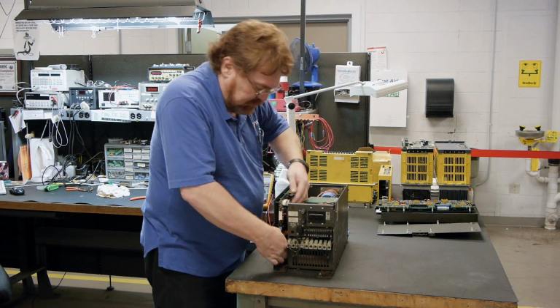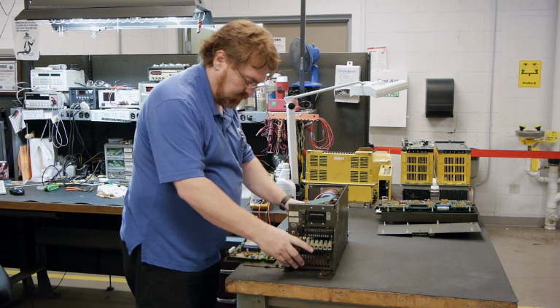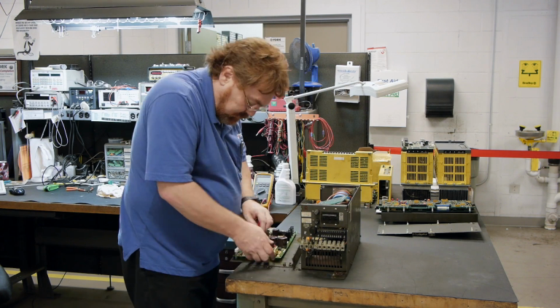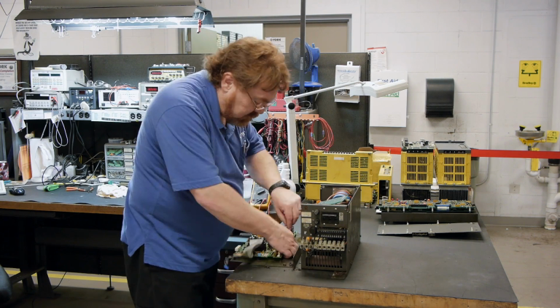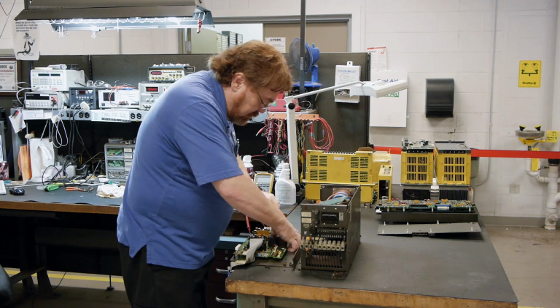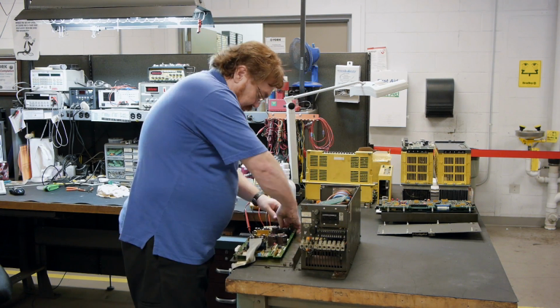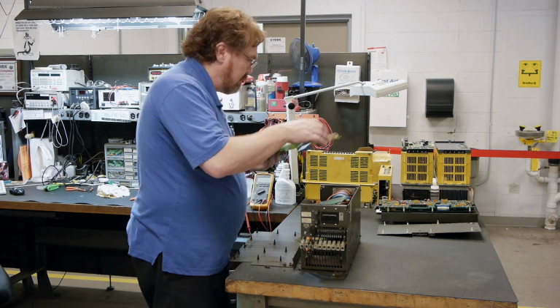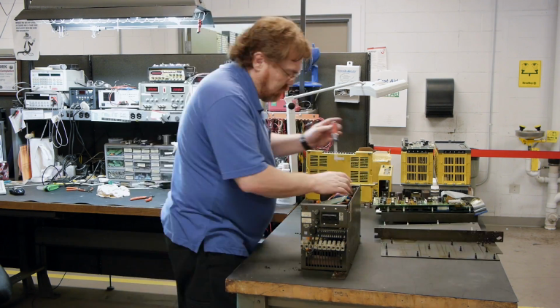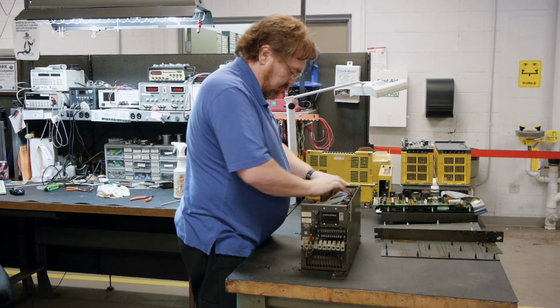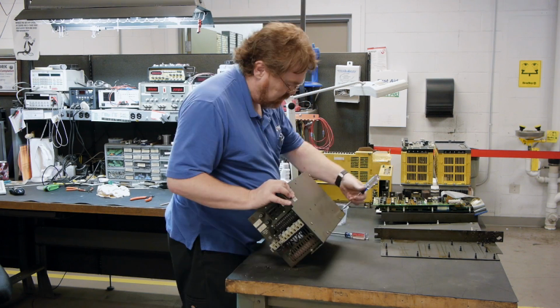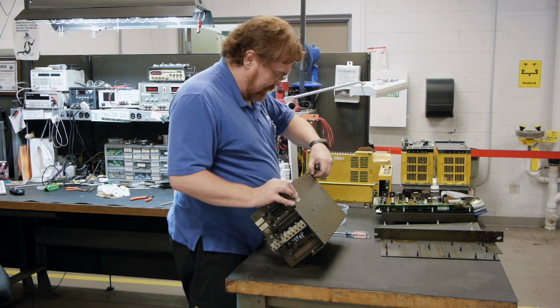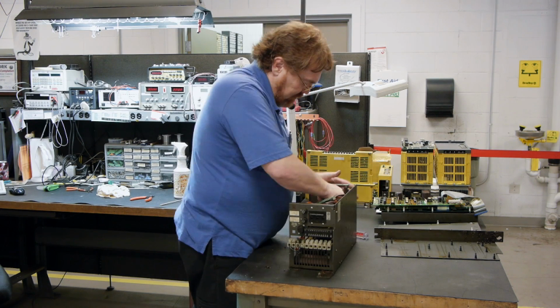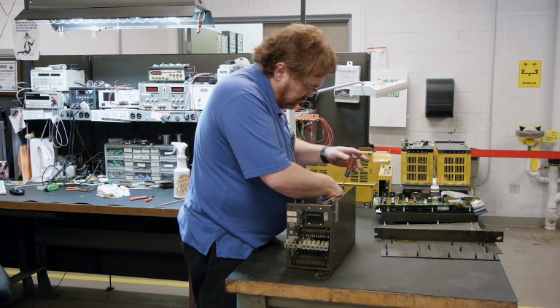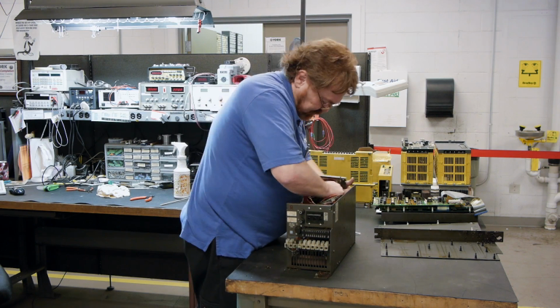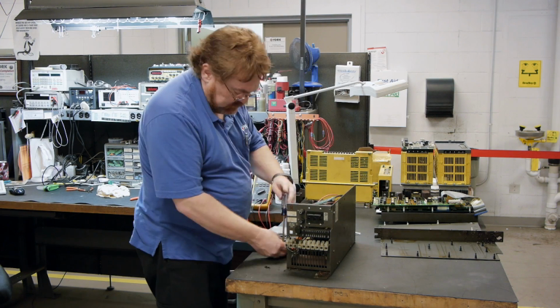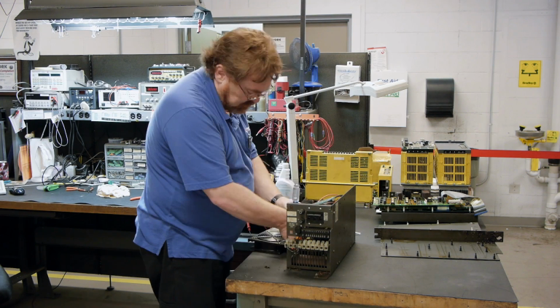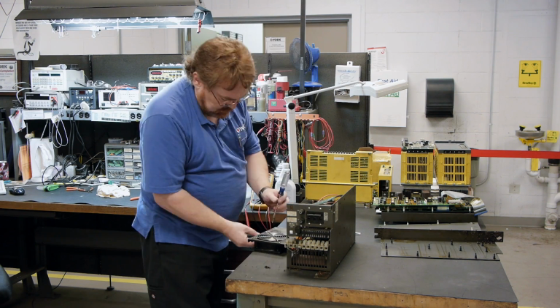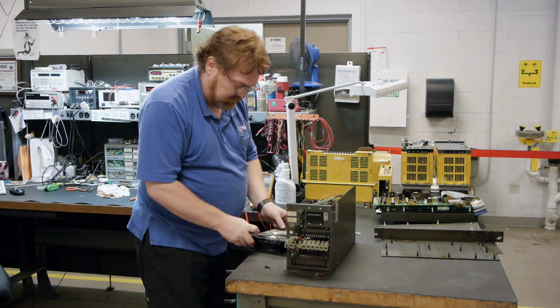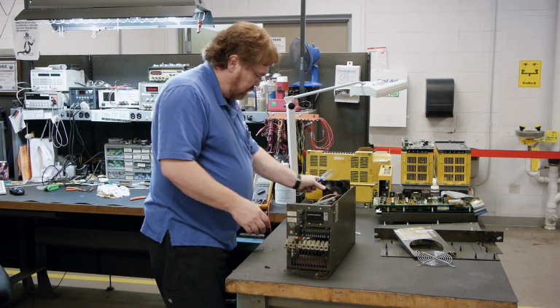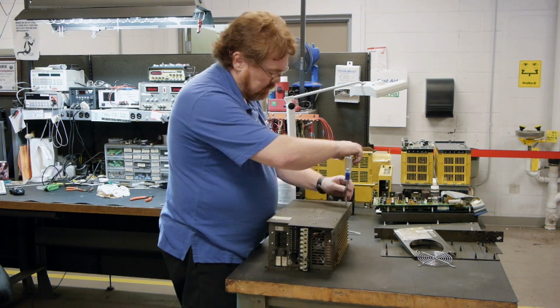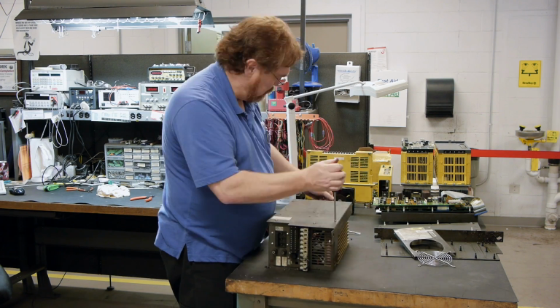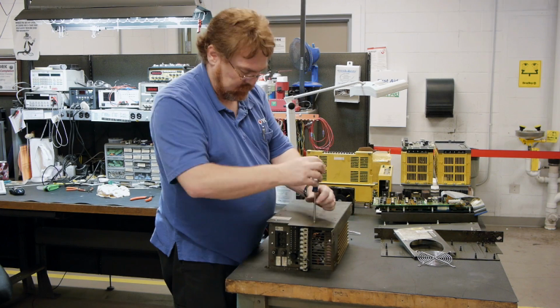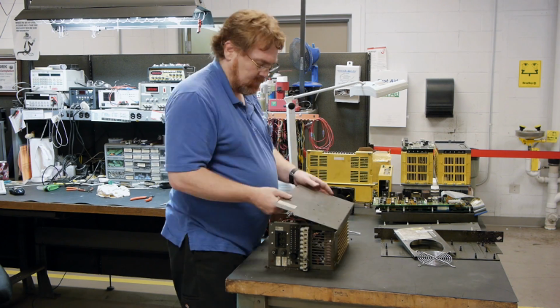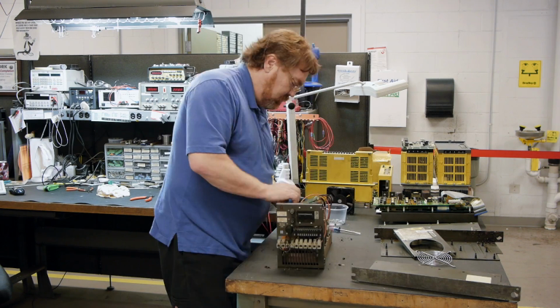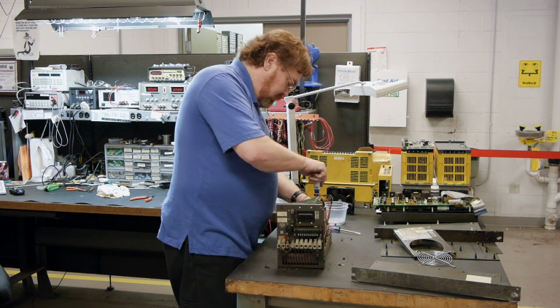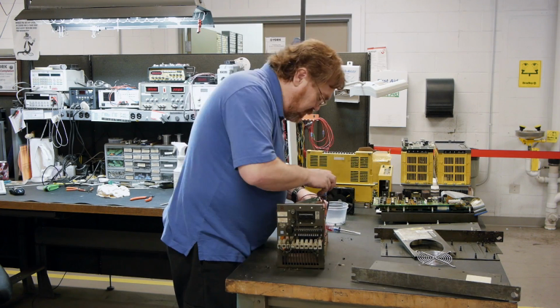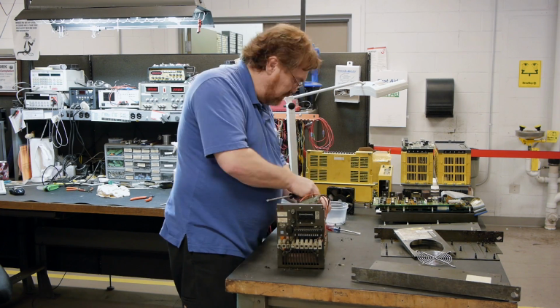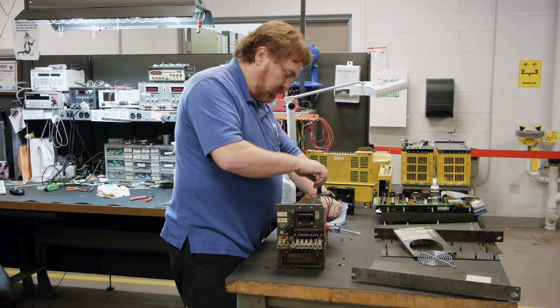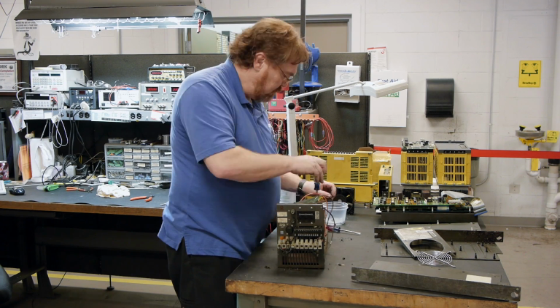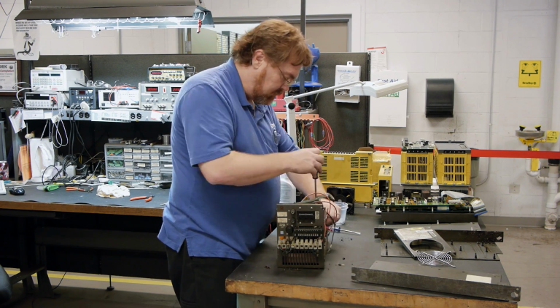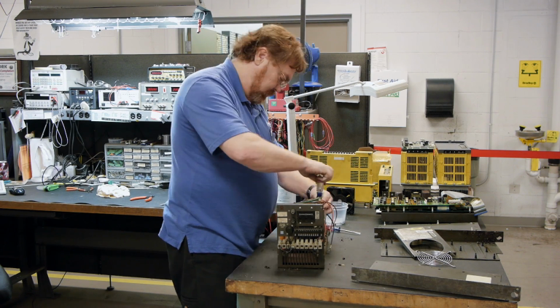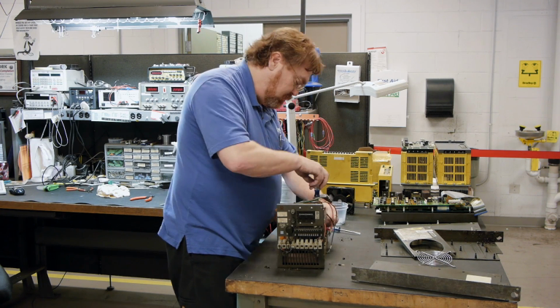Normally when your drive comes in for repair, we would perform static tests to see if anything shorted or any obvious damage, and then put your drive on a test cart to test the operations and see if we can duplicate your problems.